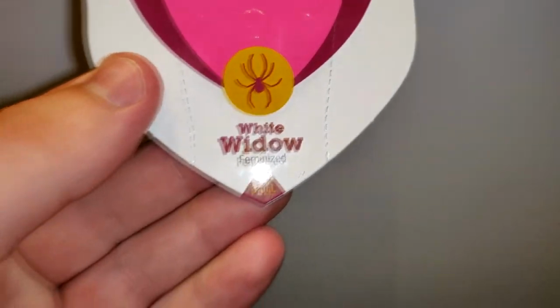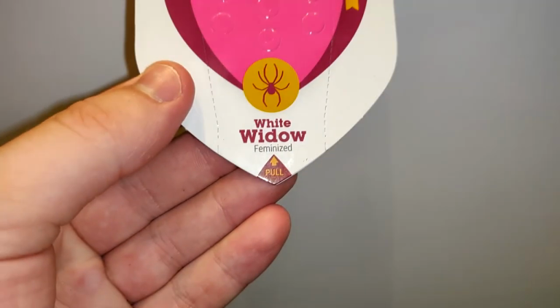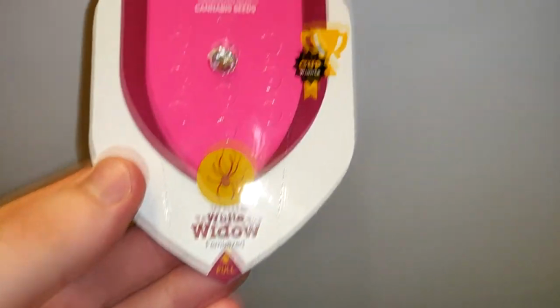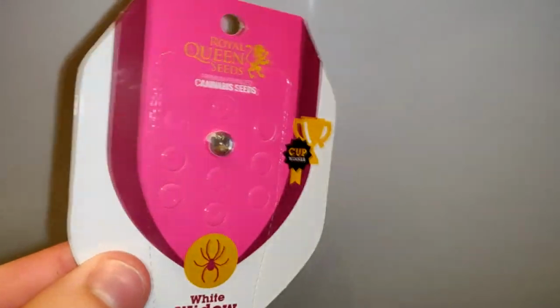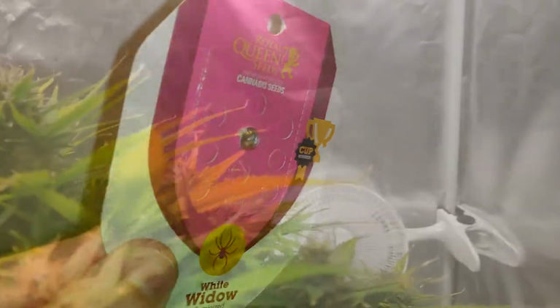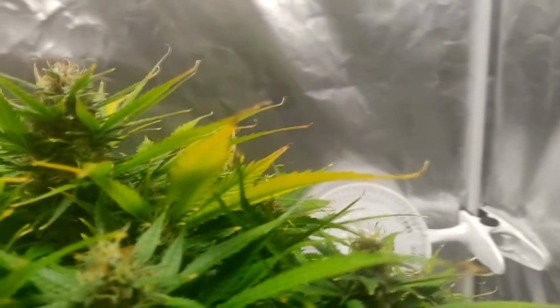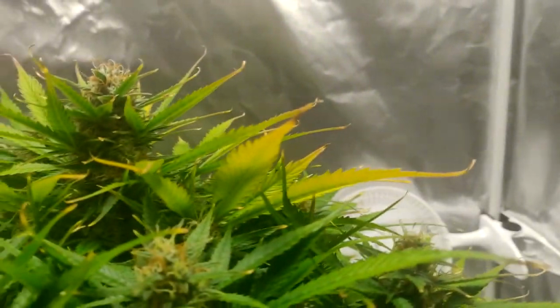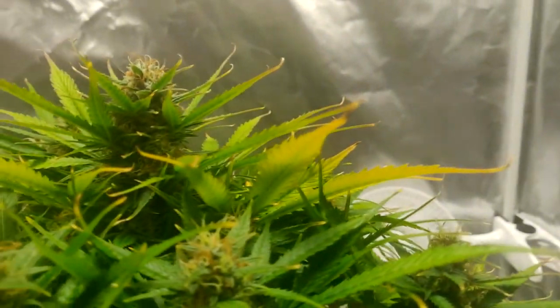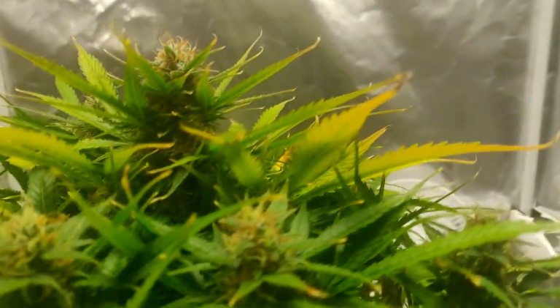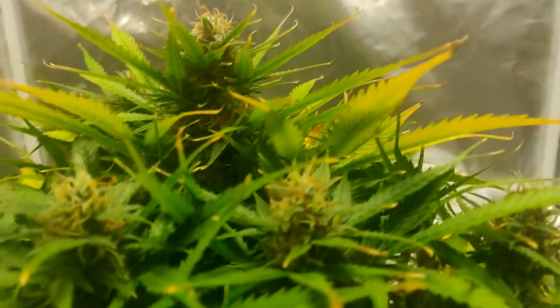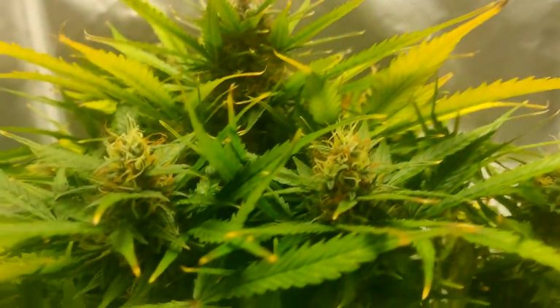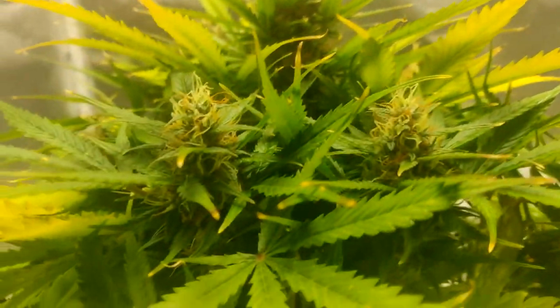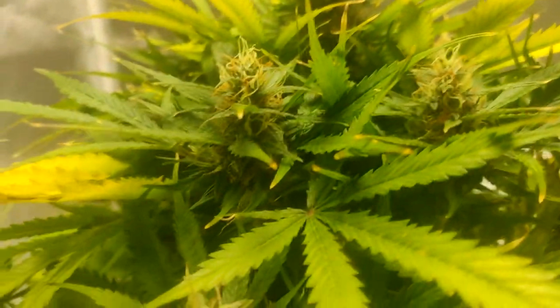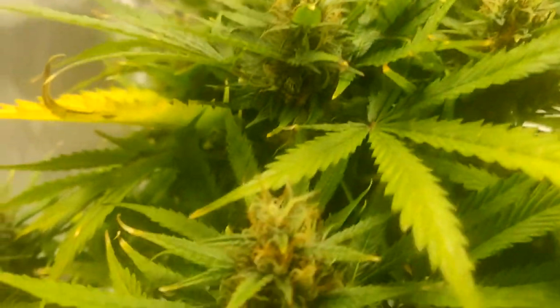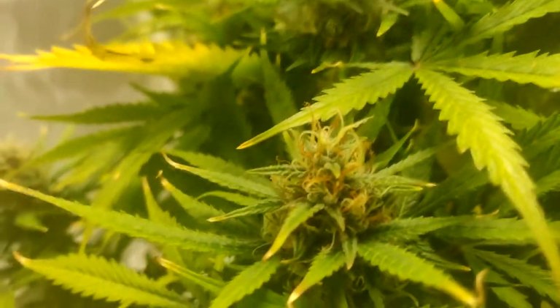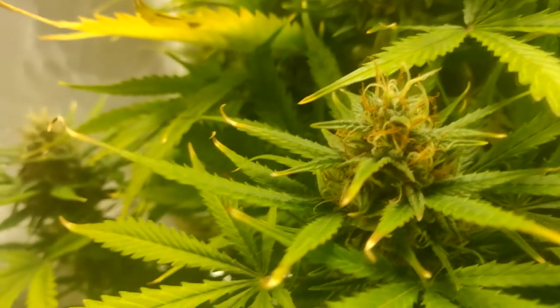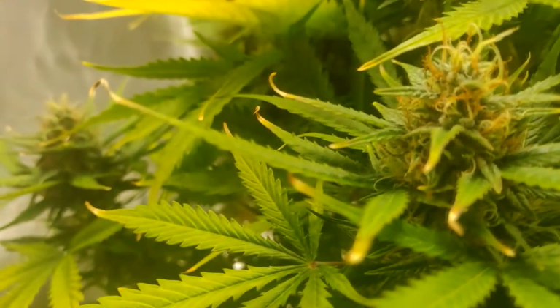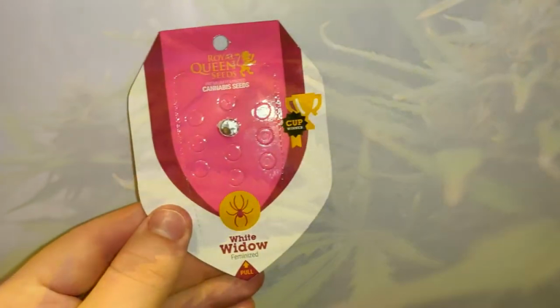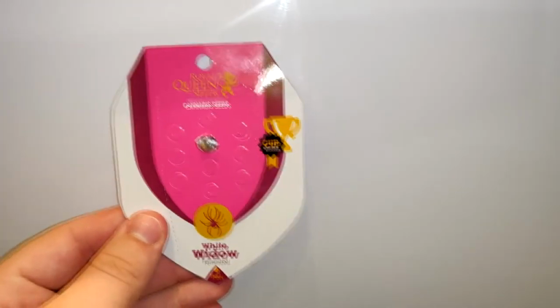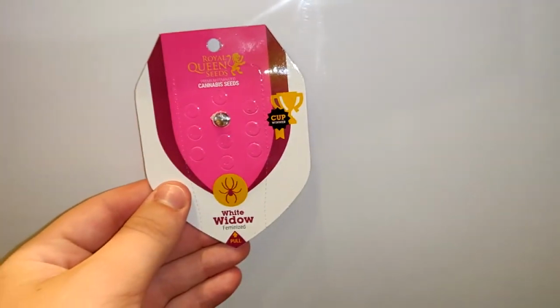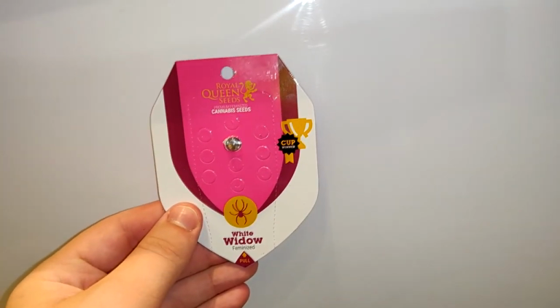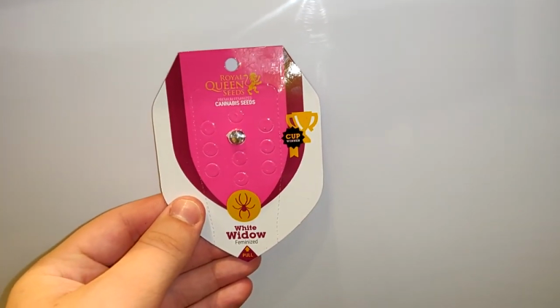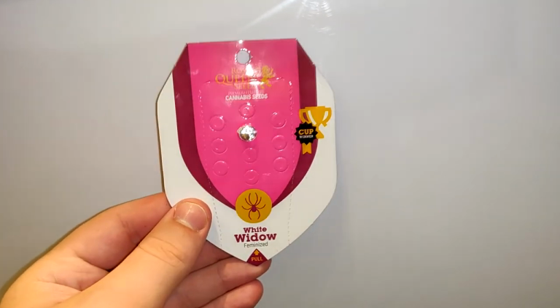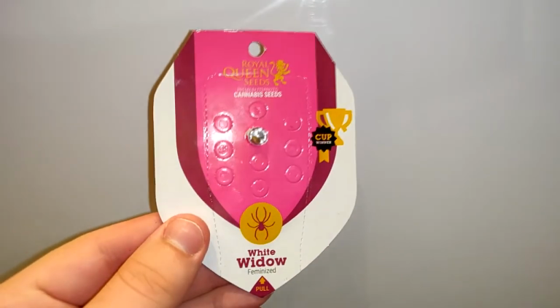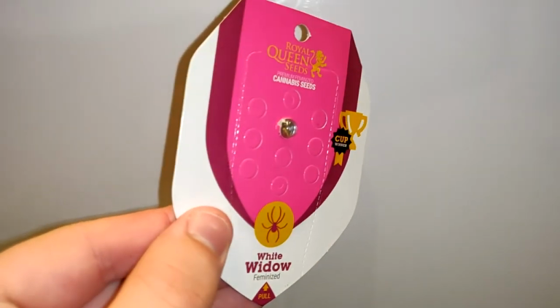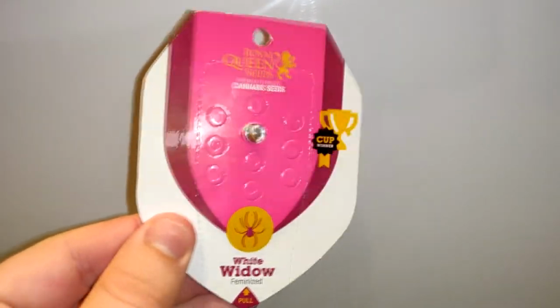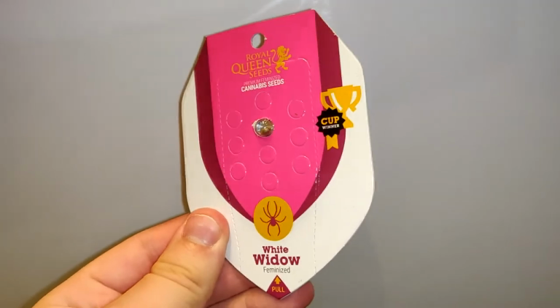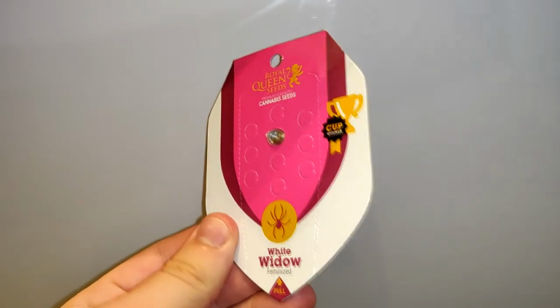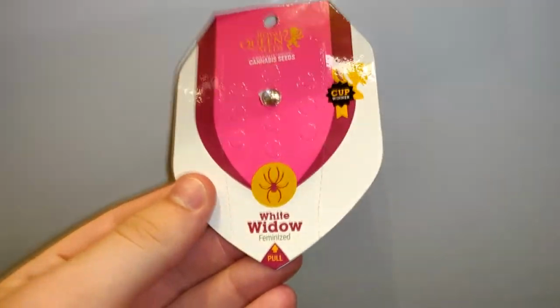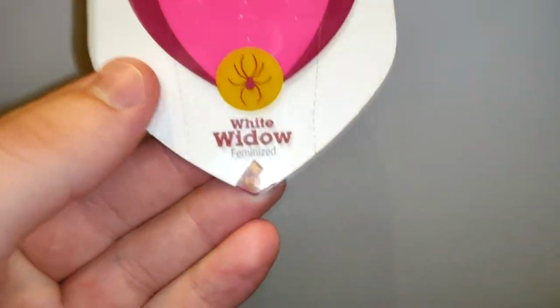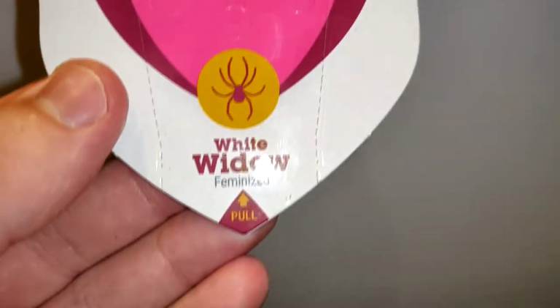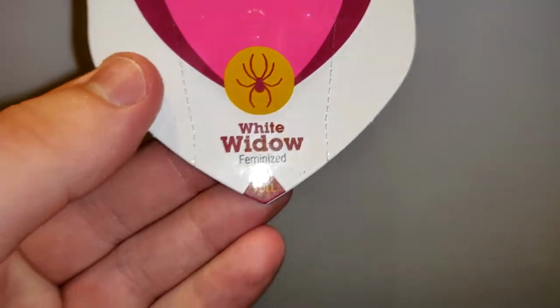Although it's nice and easy that autoflowers flower on their own, you have way more control and training capabilities with photoperiods. White Widow will be my second grow and it's my first time using photoperiods. So let's start with the germination process.